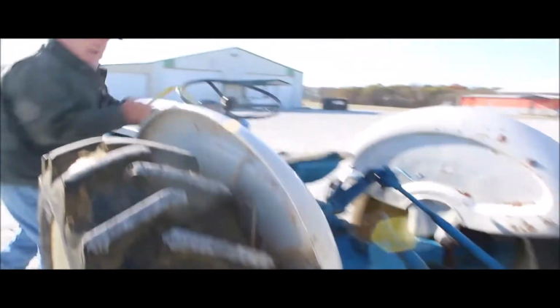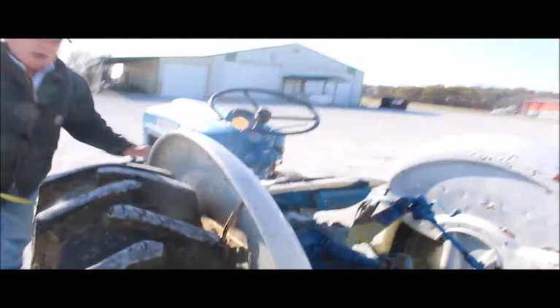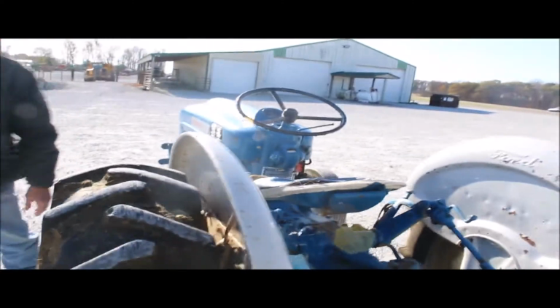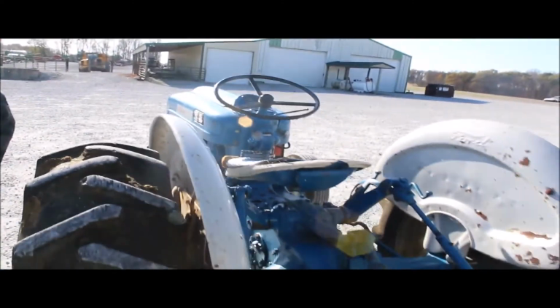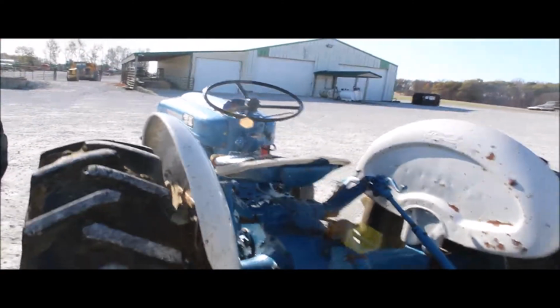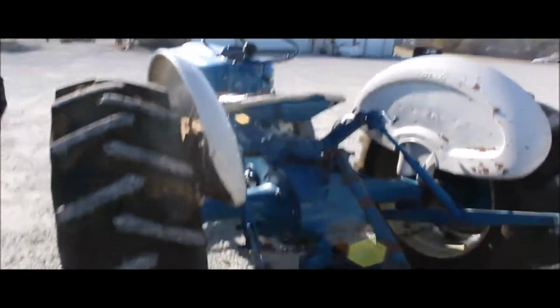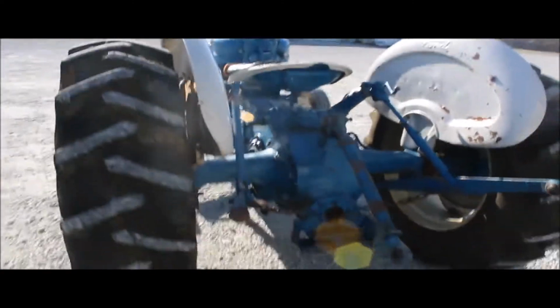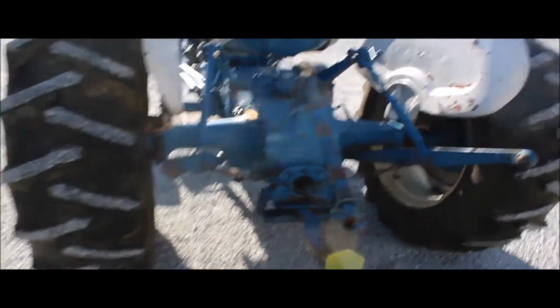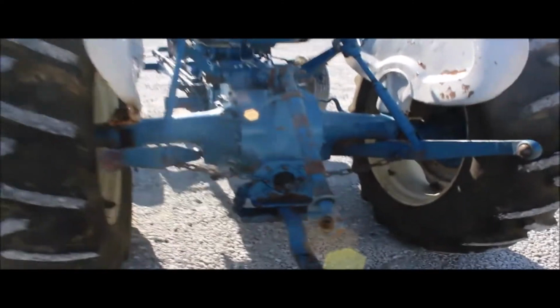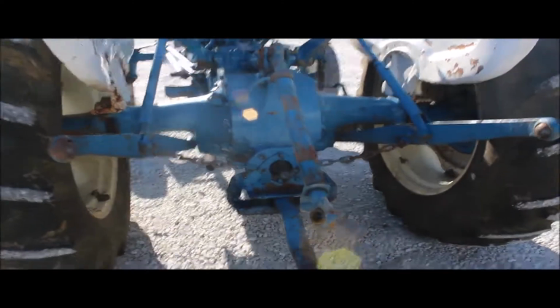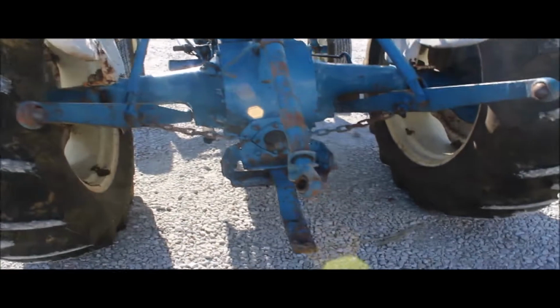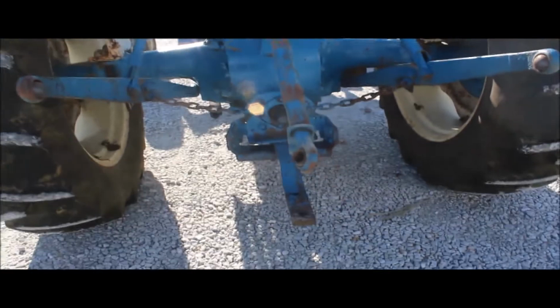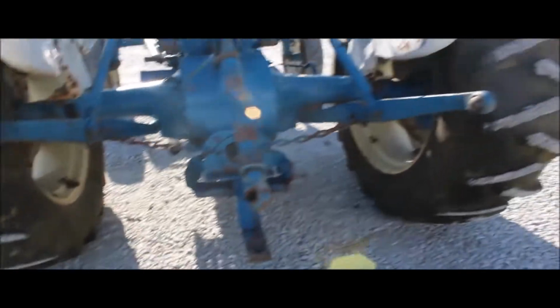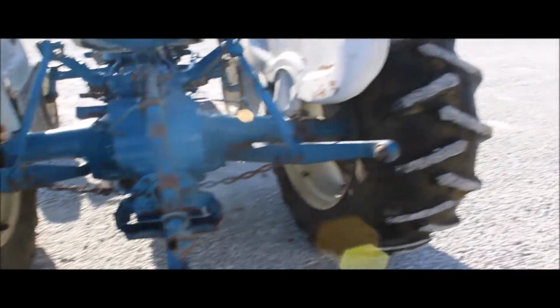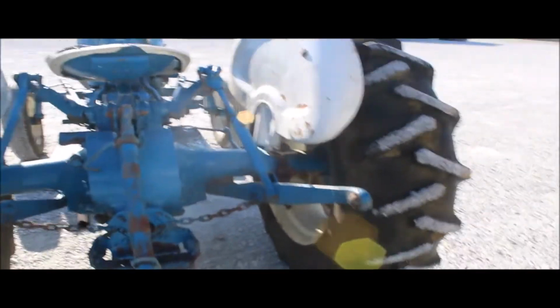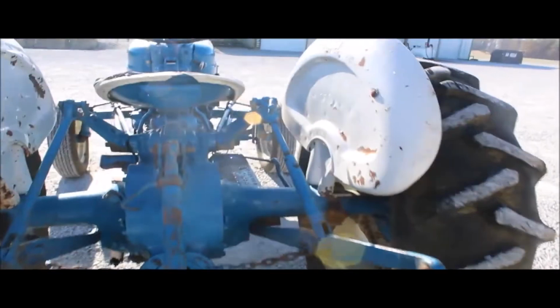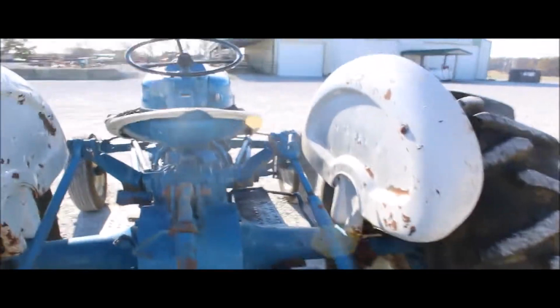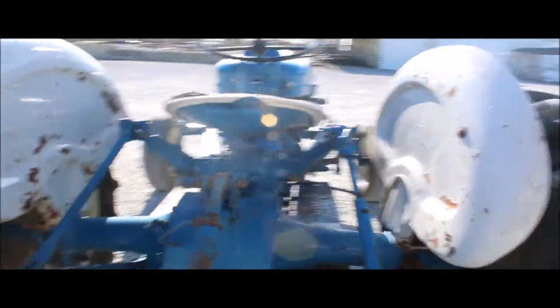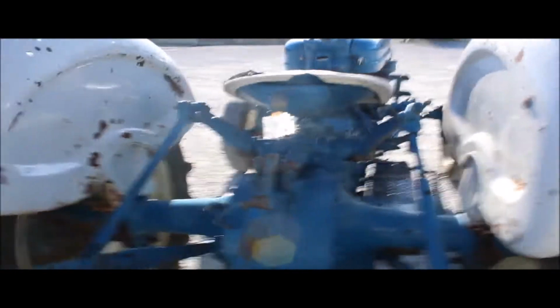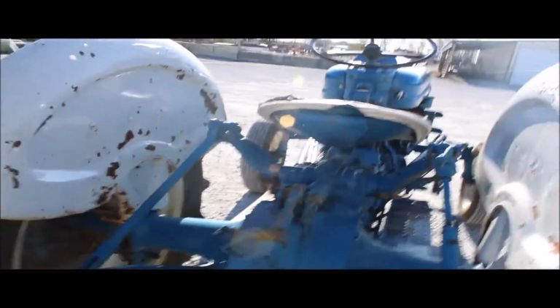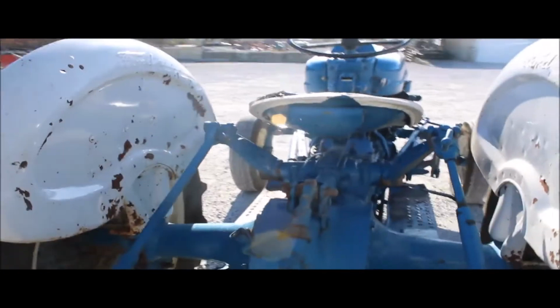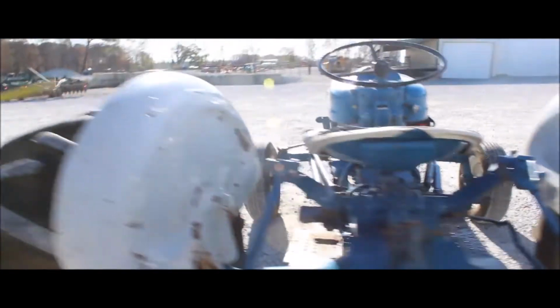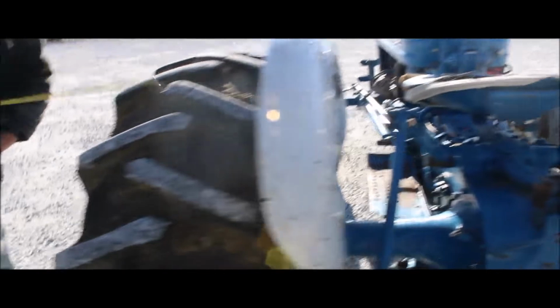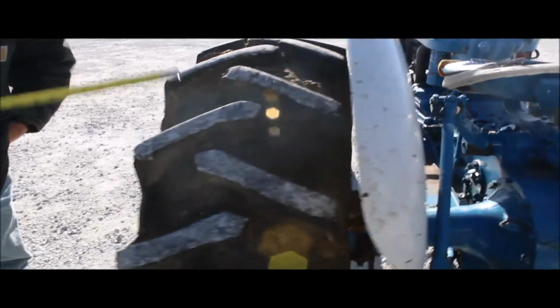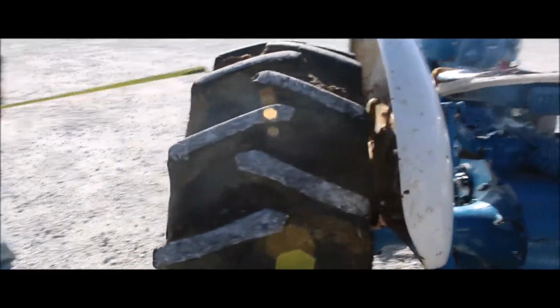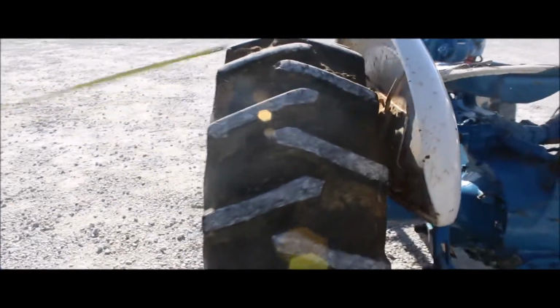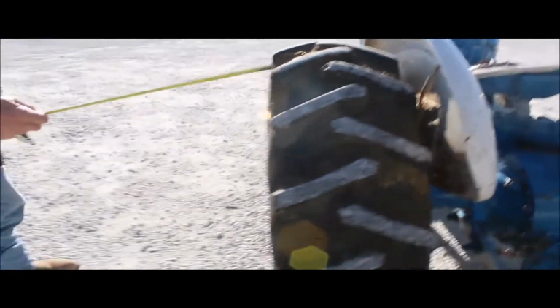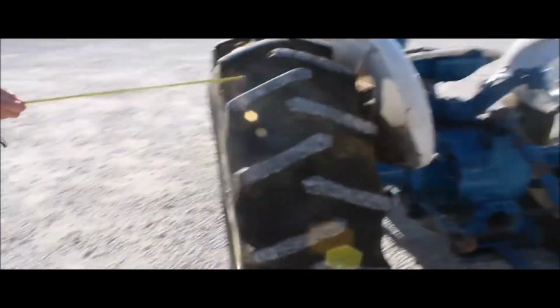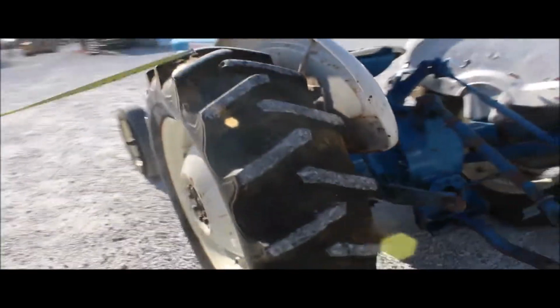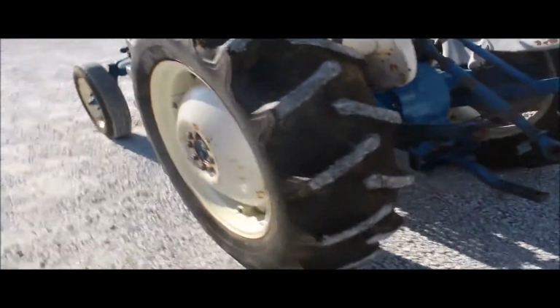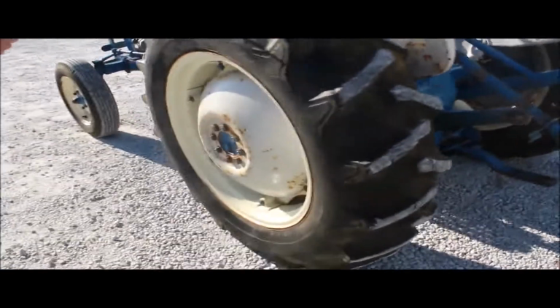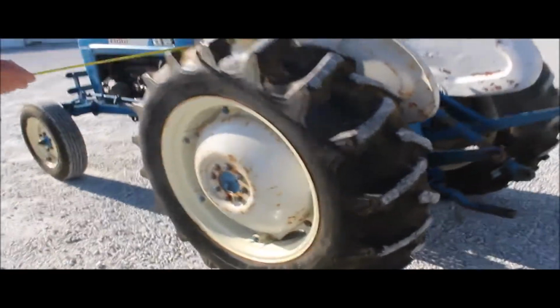It shows 800 hours, but I don't think that's working. It was a little cow farm. You can see the cow manure on the tires yet — clean it up if you like.